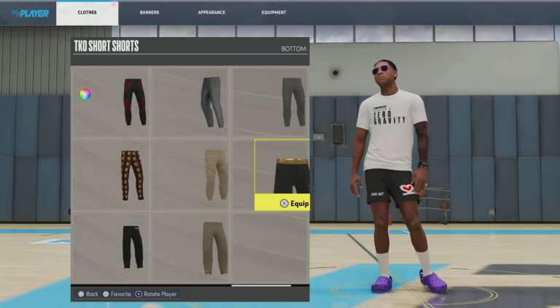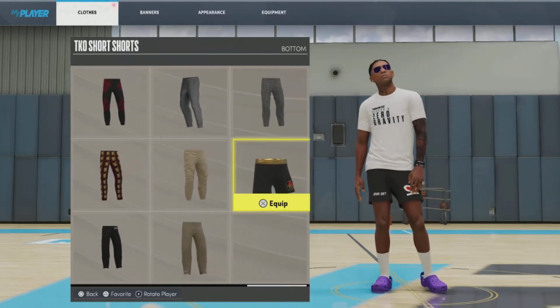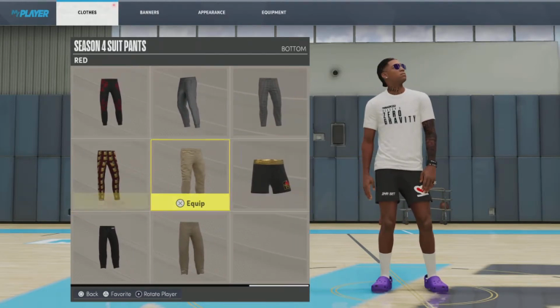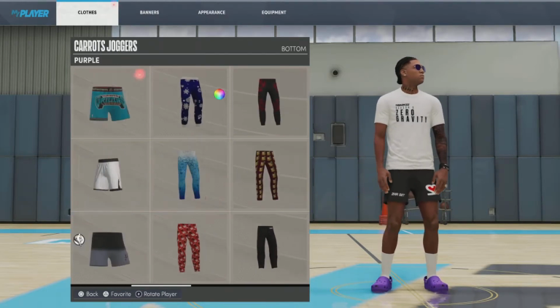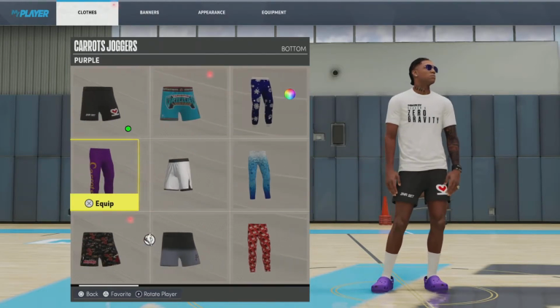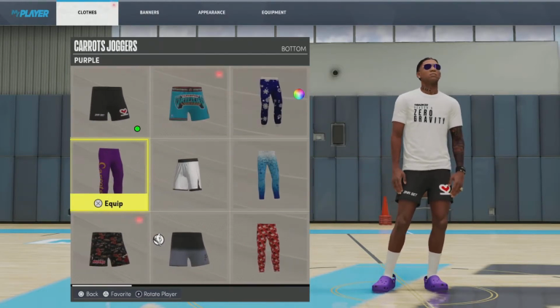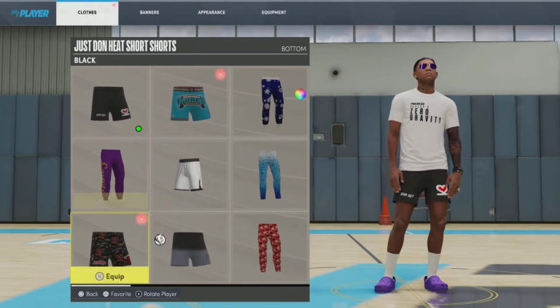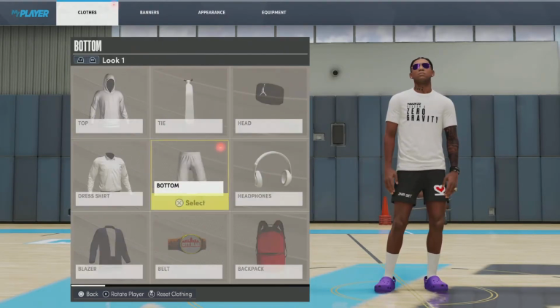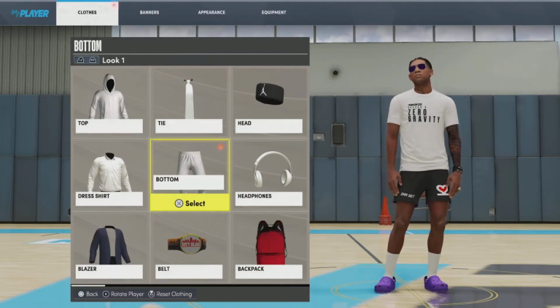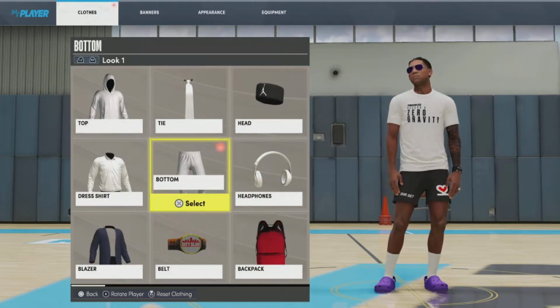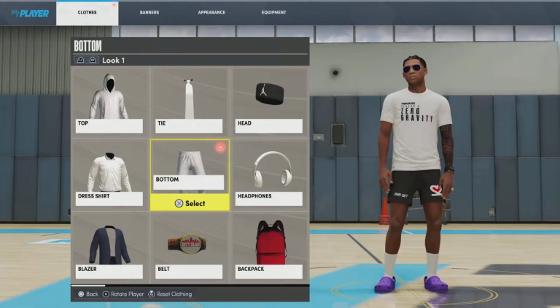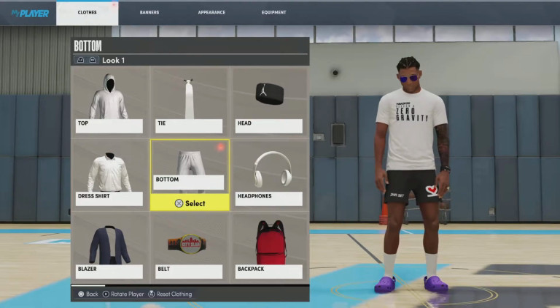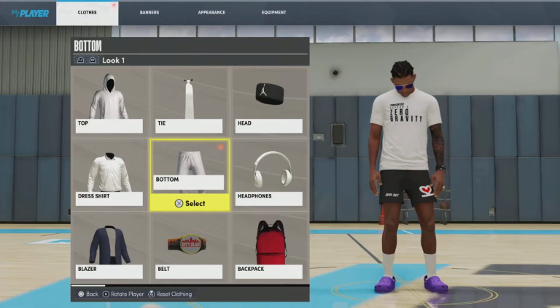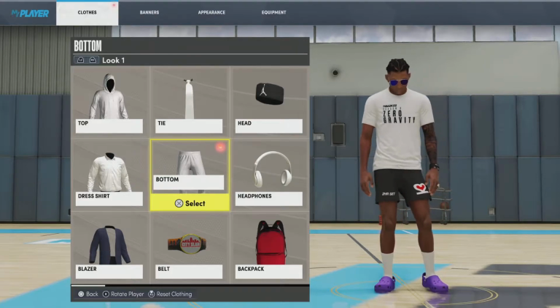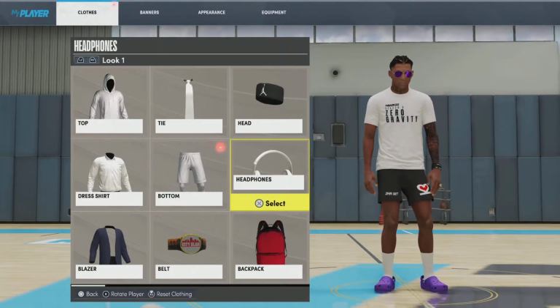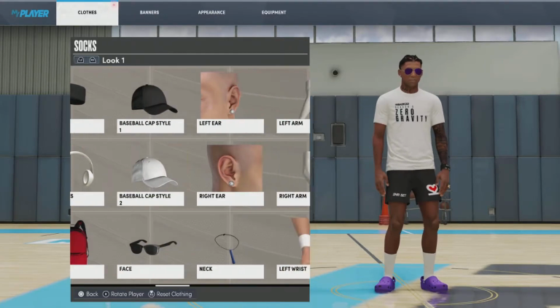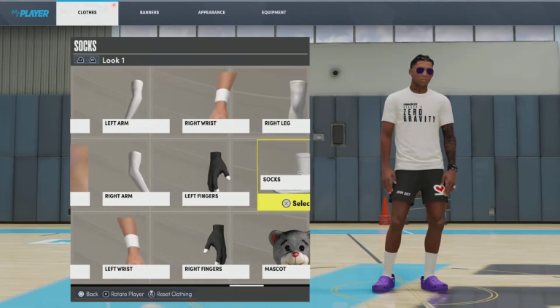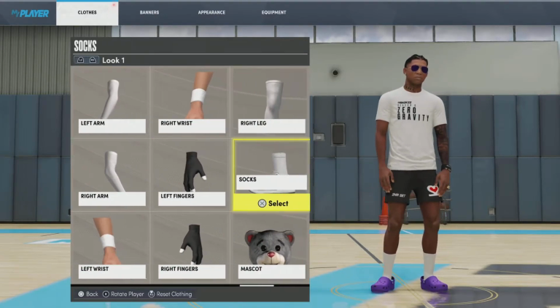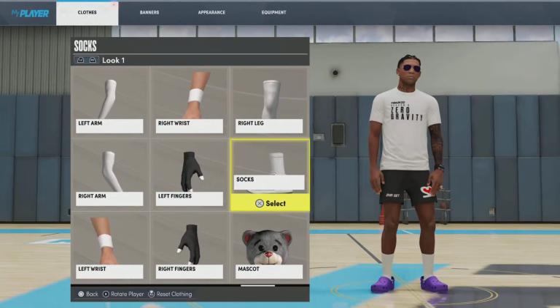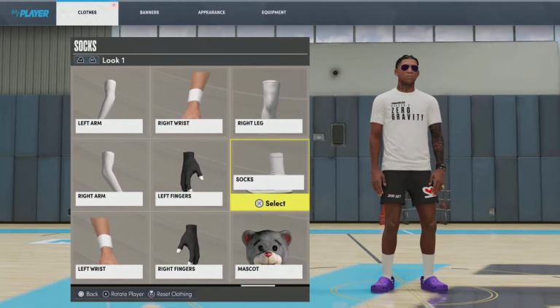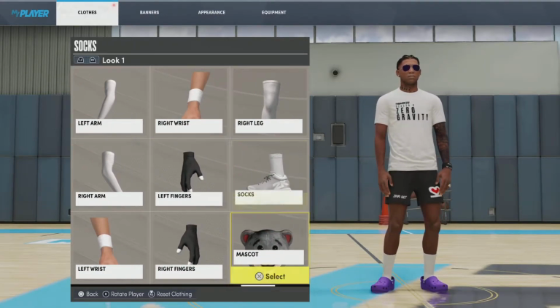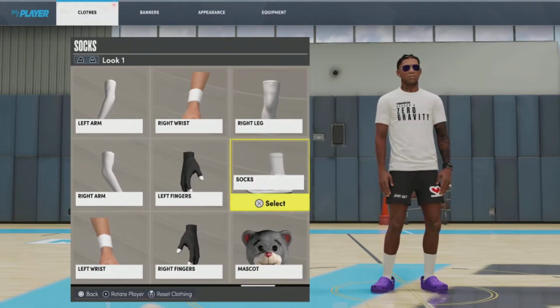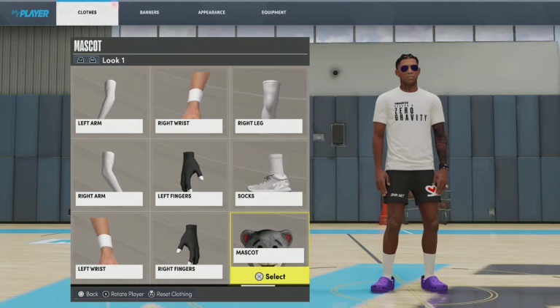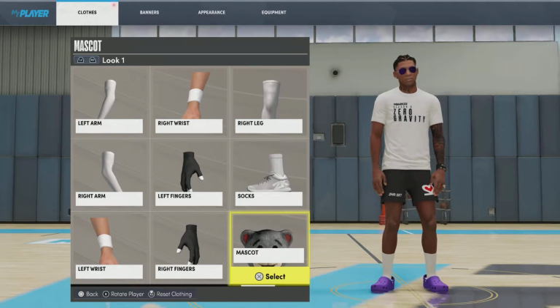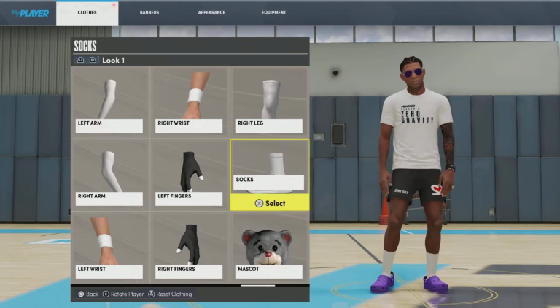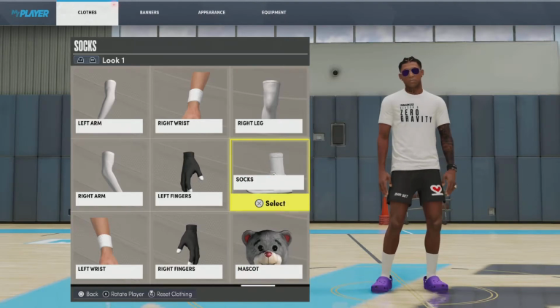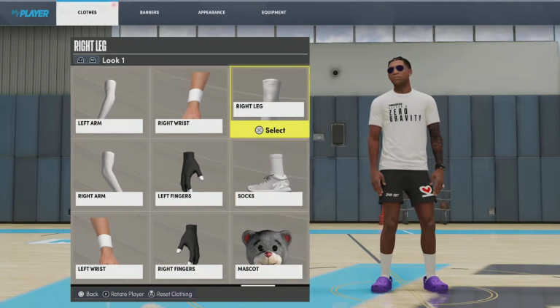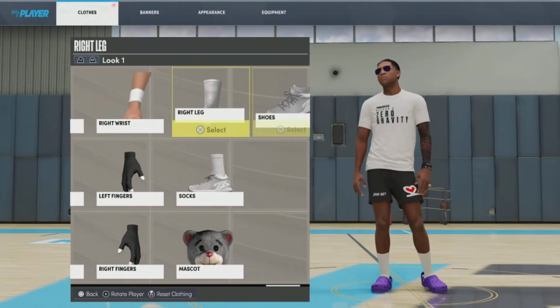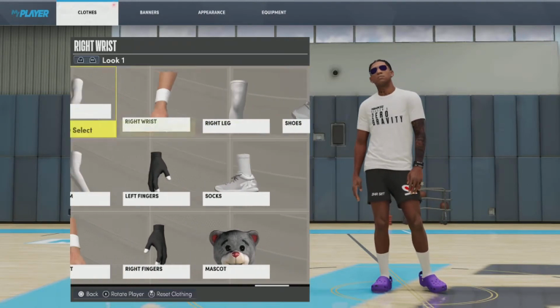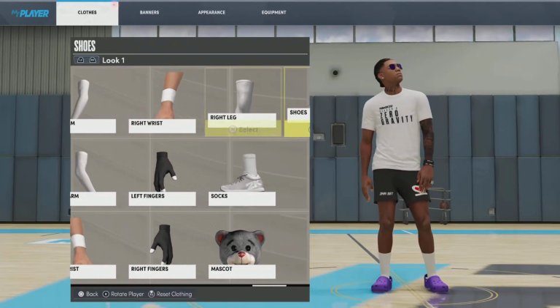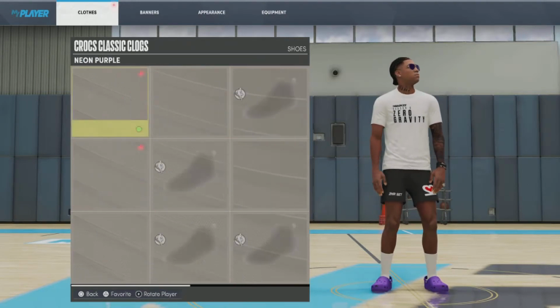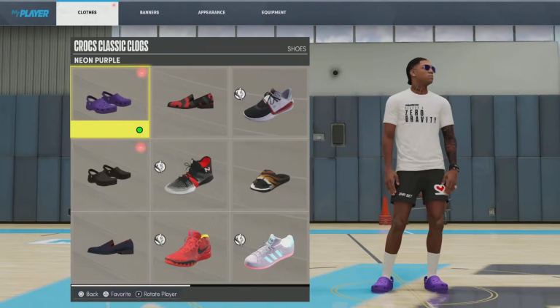Second fit — we got the zero gravity shirt. We're doing a little two-hour set with the hard shorts. Of course we're going to change the long socks. We got the long socks on and the crocs, so we're going to have to change those. And then we're going to have to change the shades to purple too.